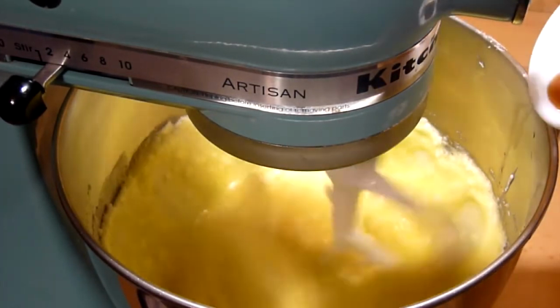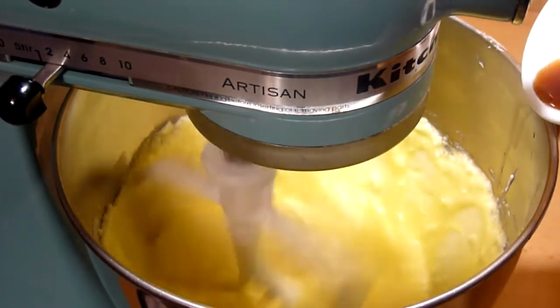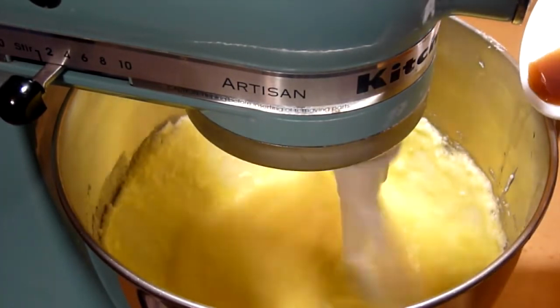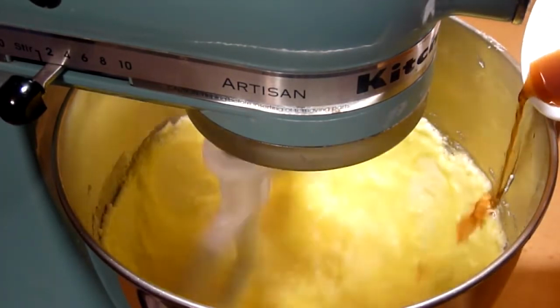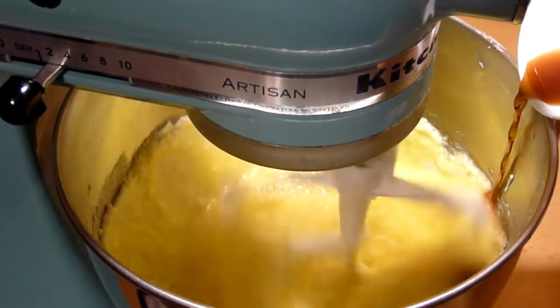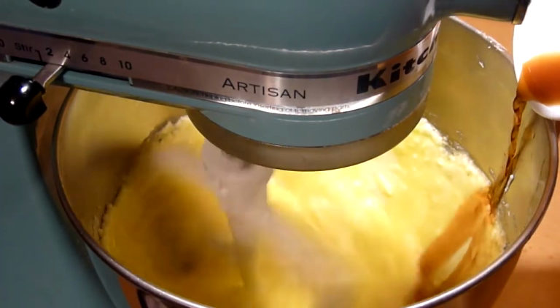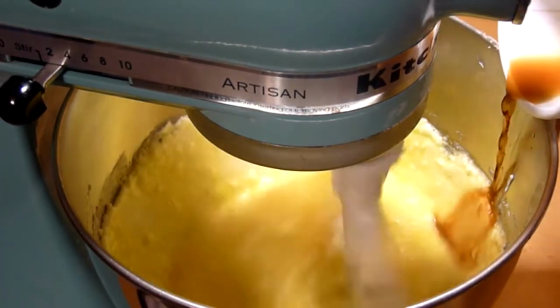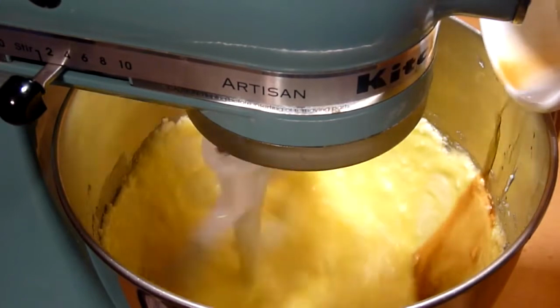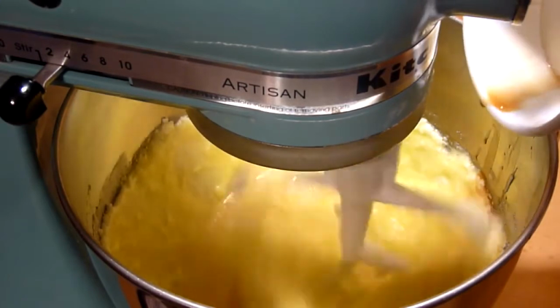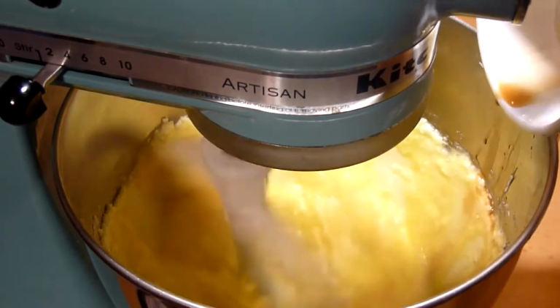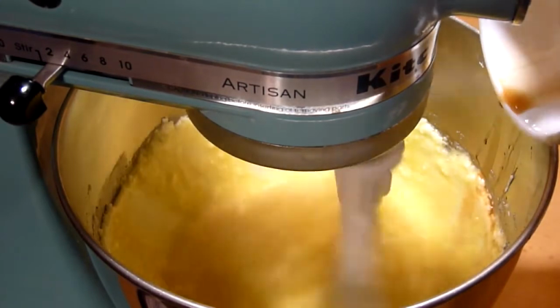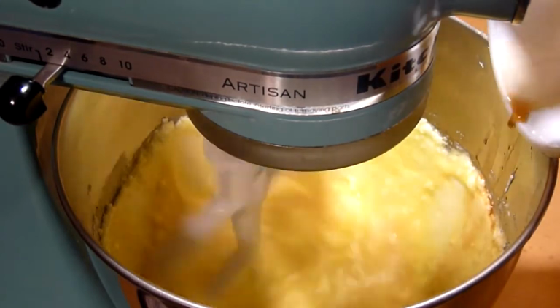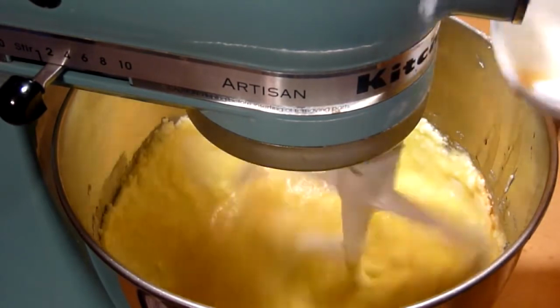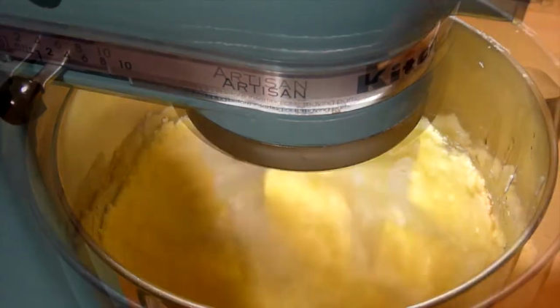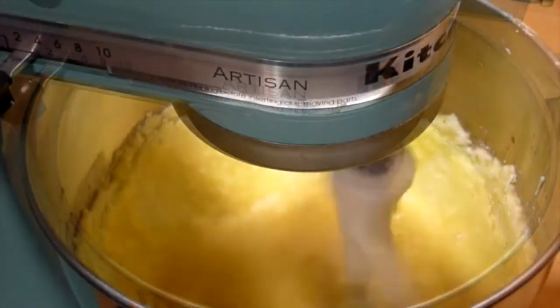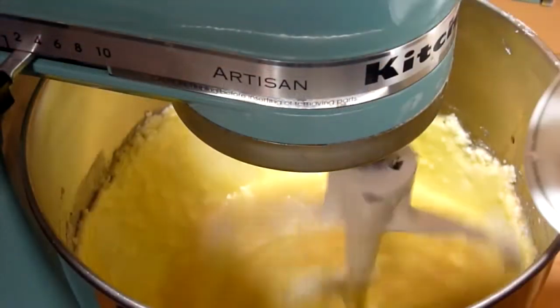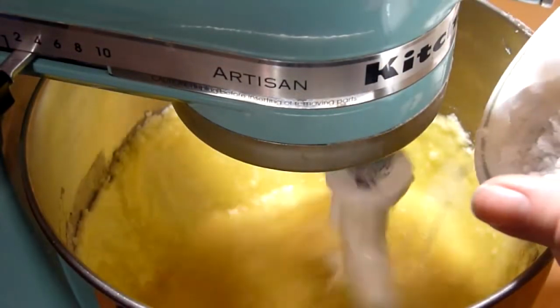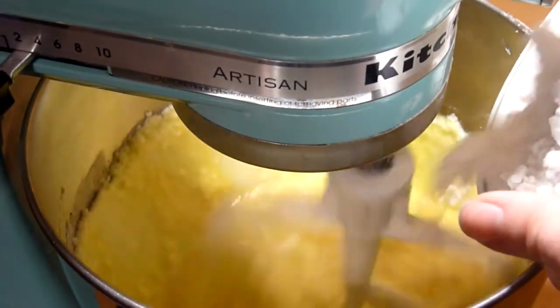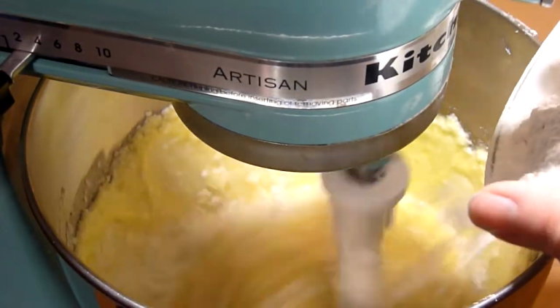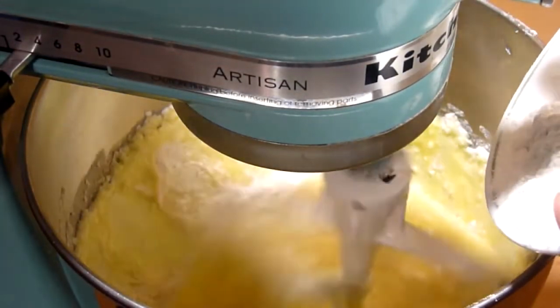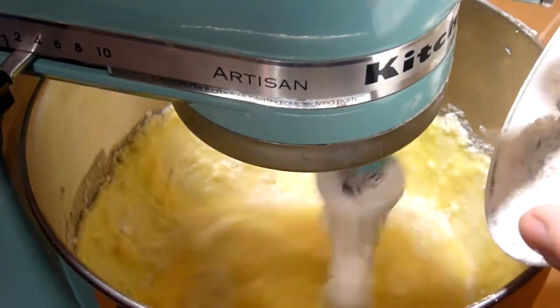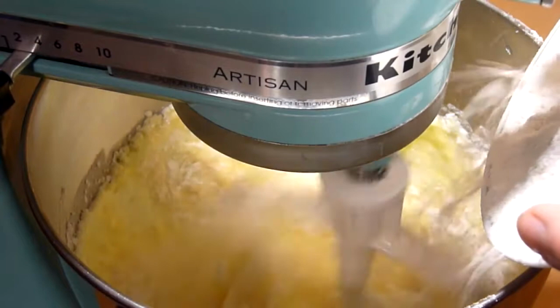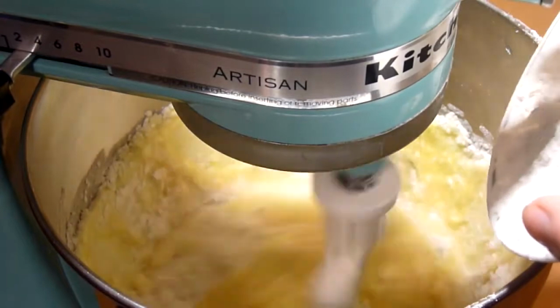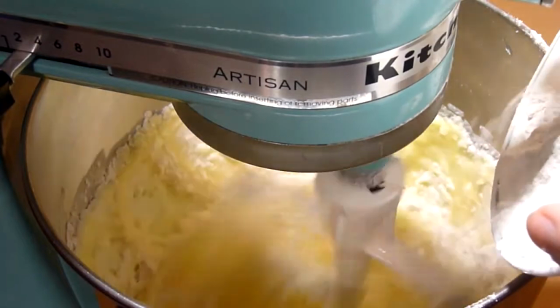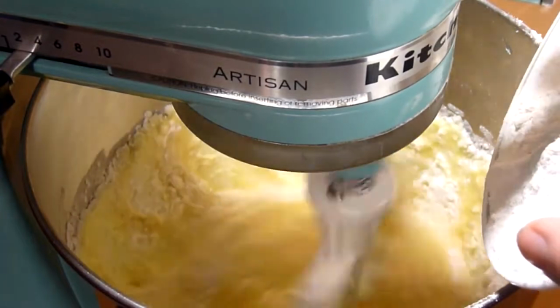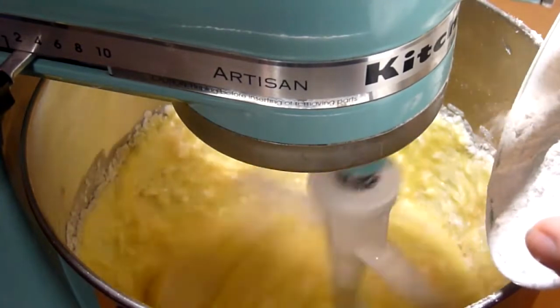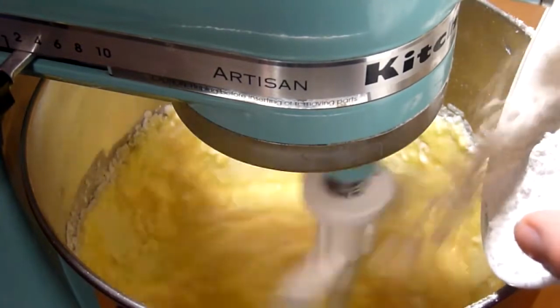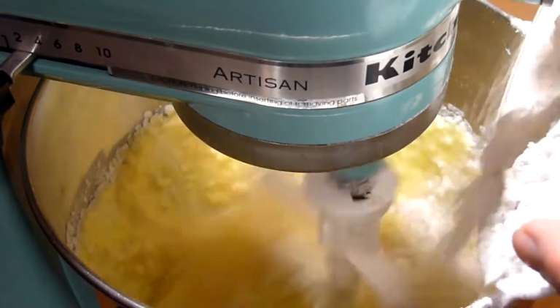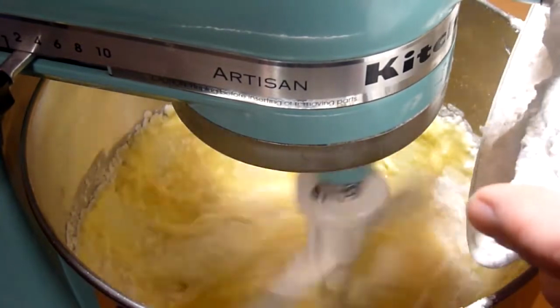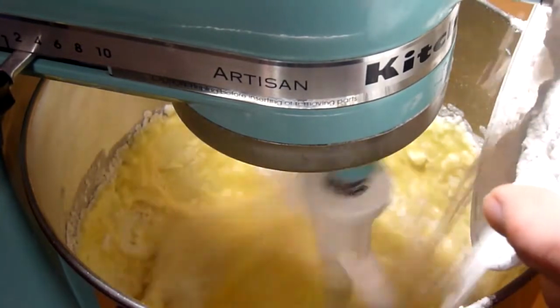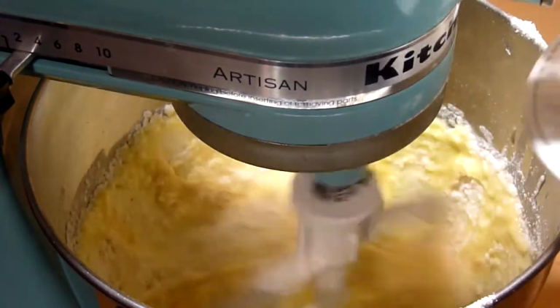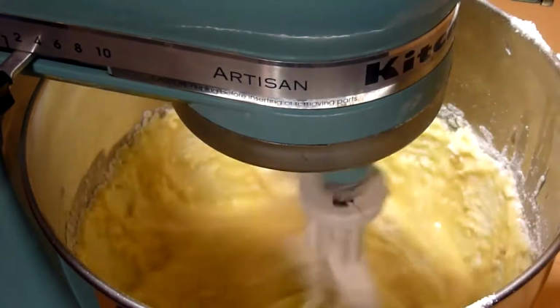Then add the vanilla extract. Finally, slowly add the flour into the mixer and mix until everything is incorporated. You do not want to over mix this.